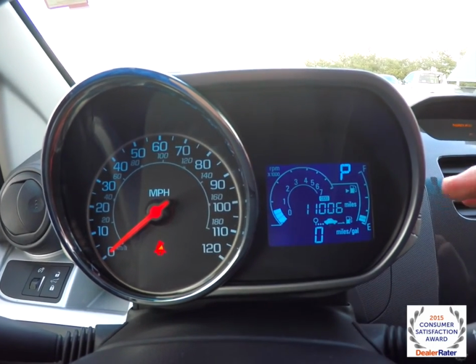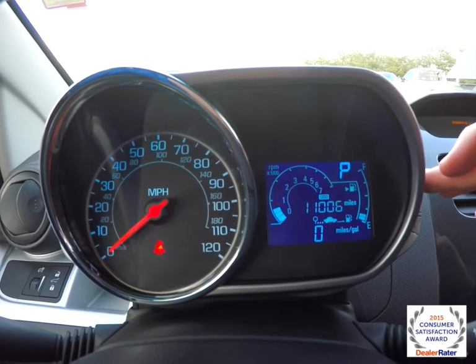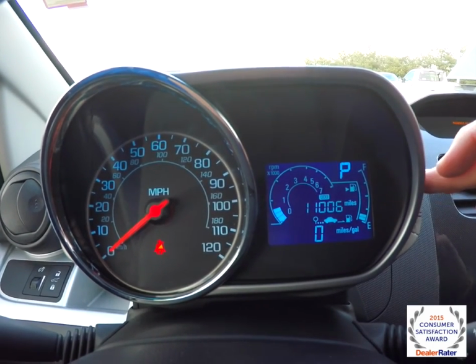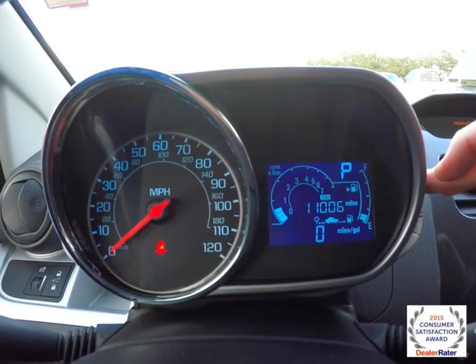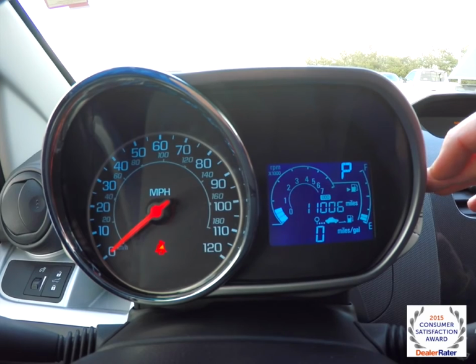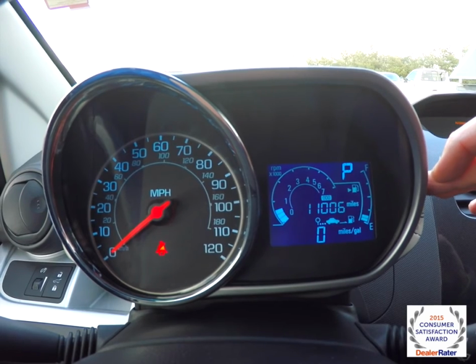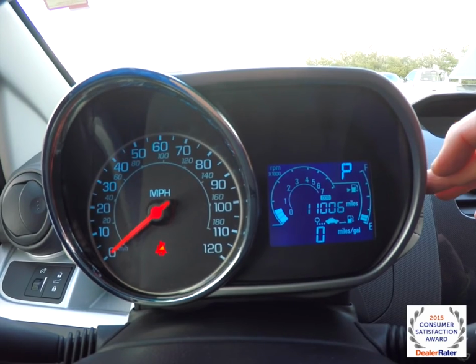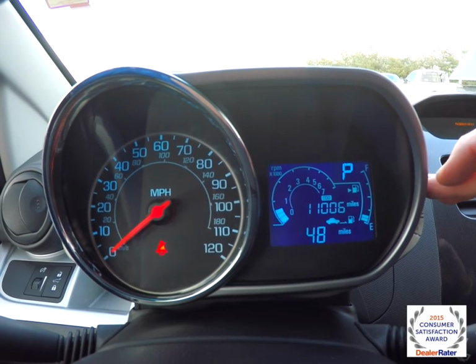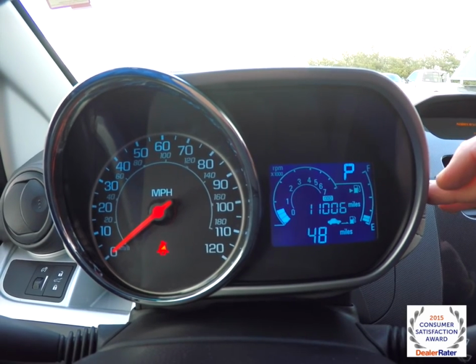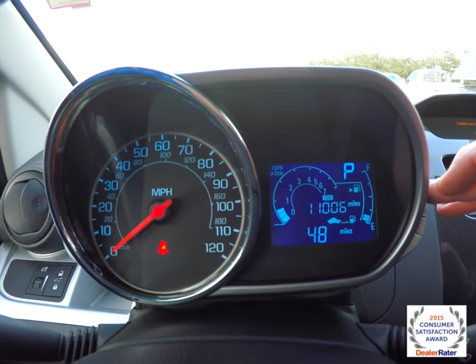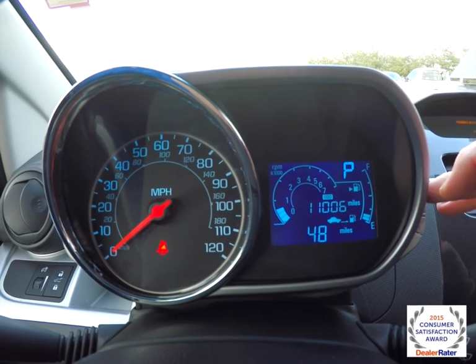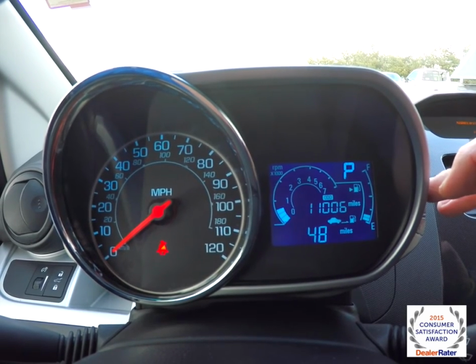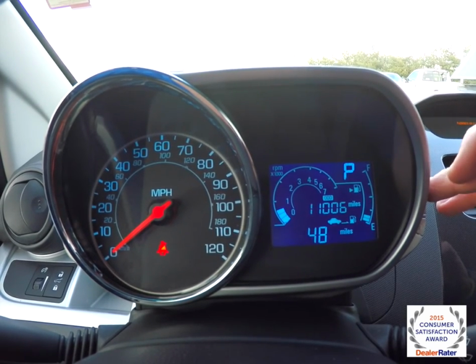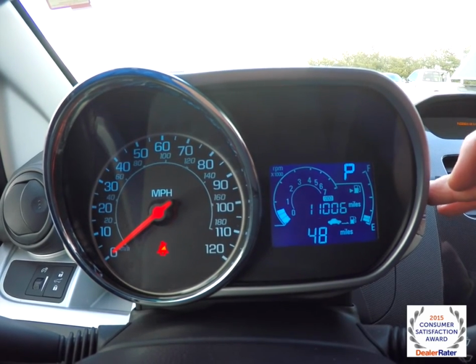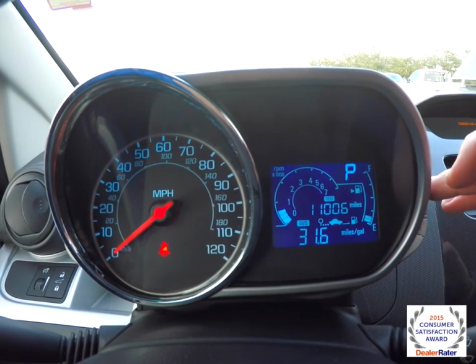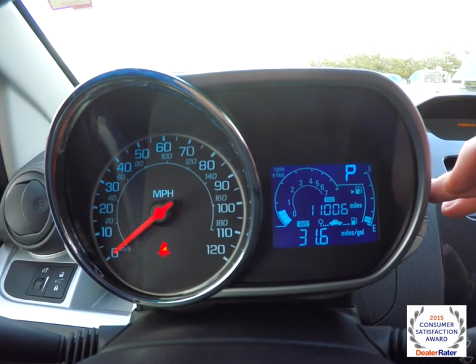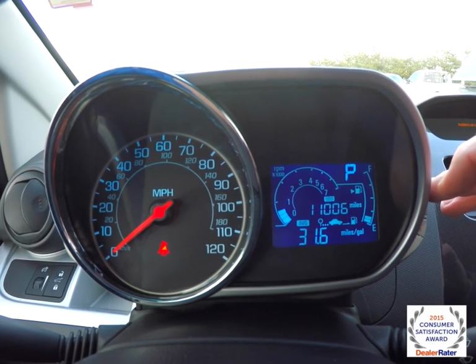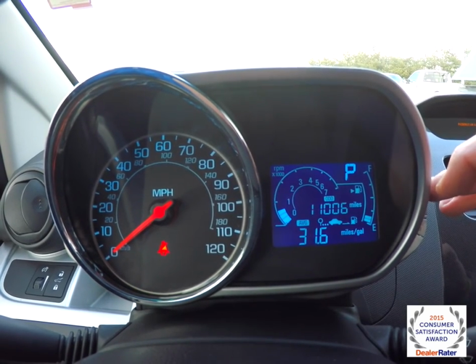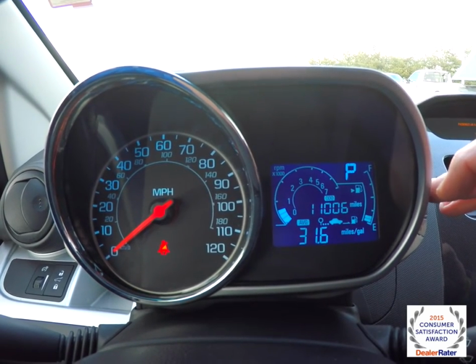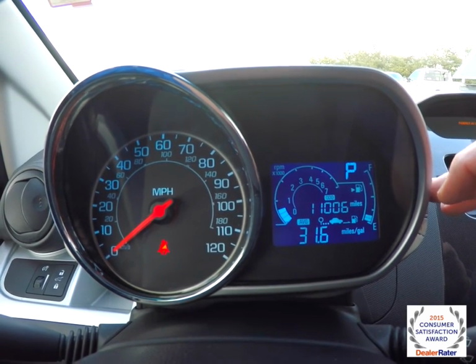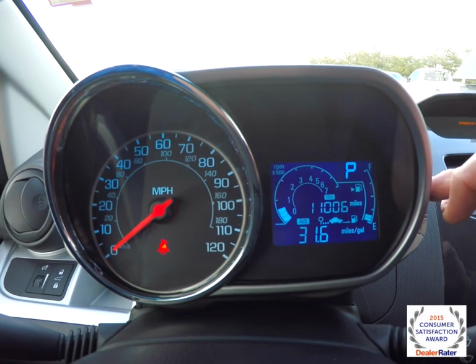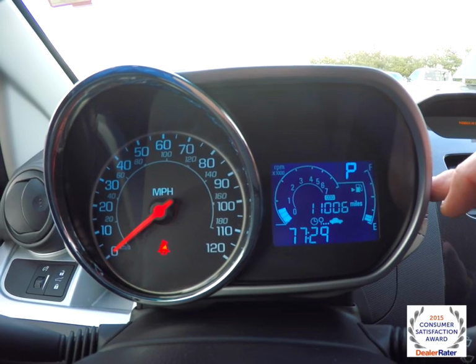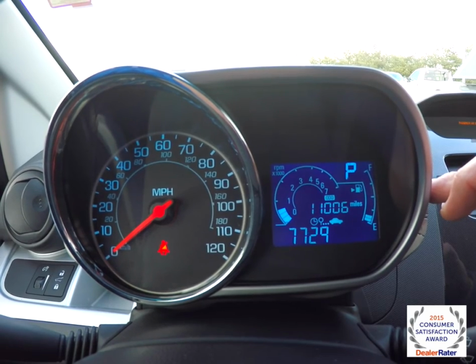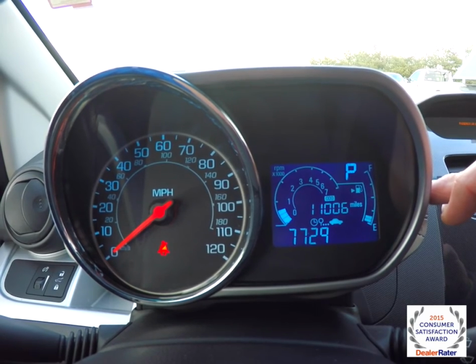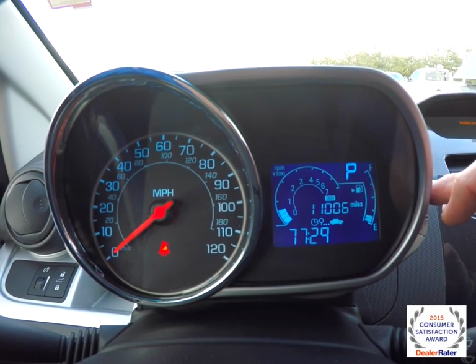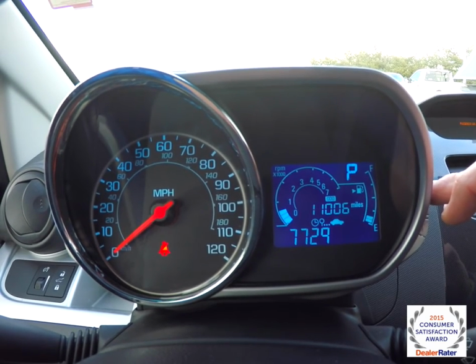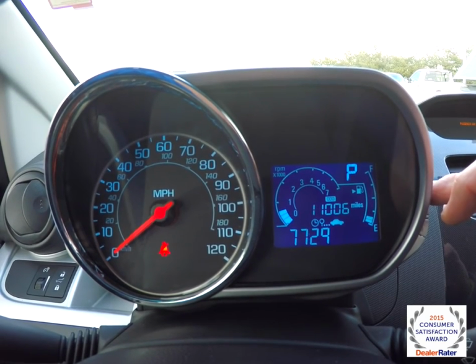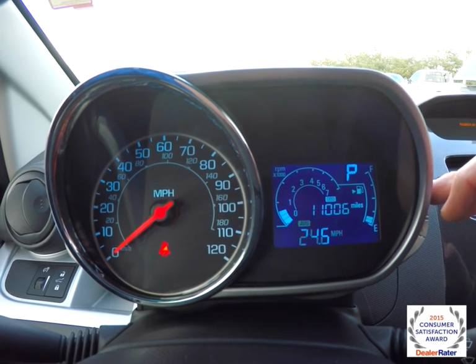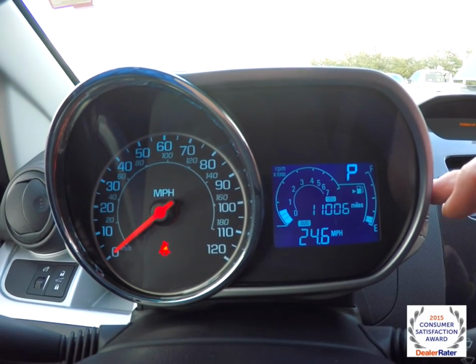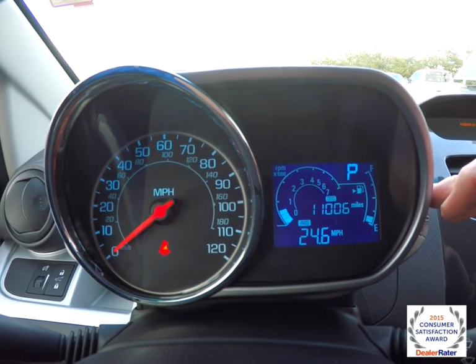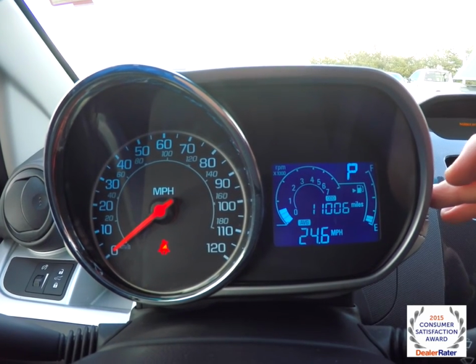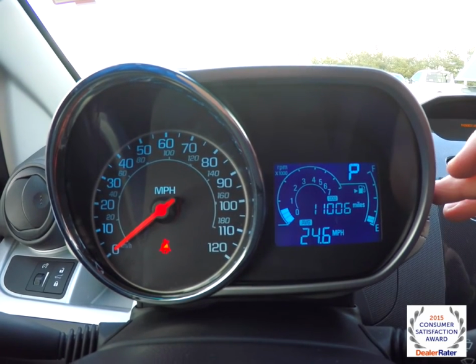It also has an integrated trip computer. It shows your current fuel economy, your miles to empty, your average miles per gallon, elapsed time, and average speed.